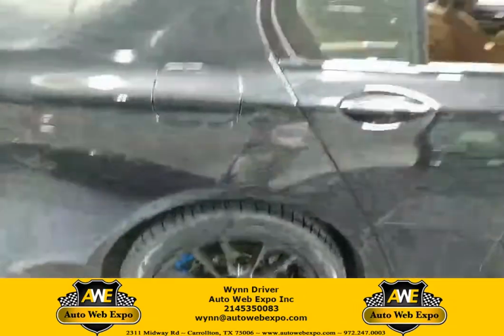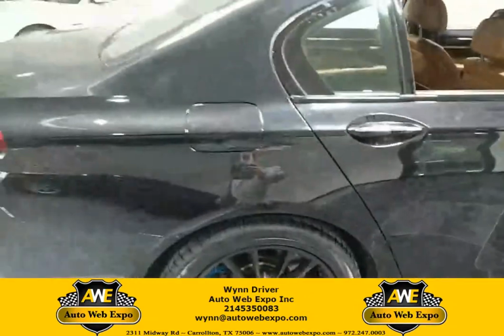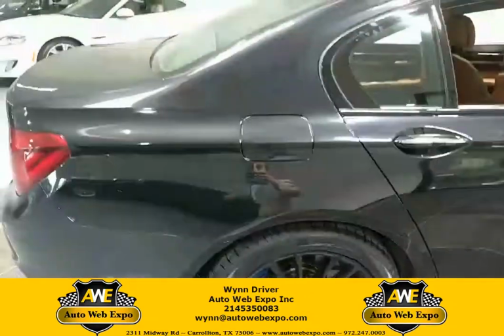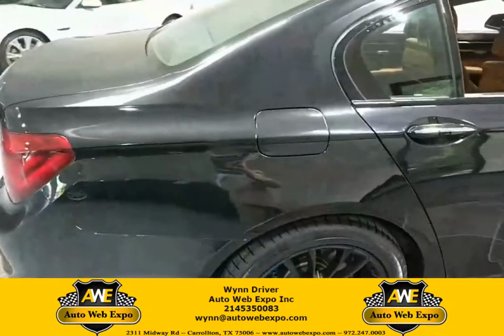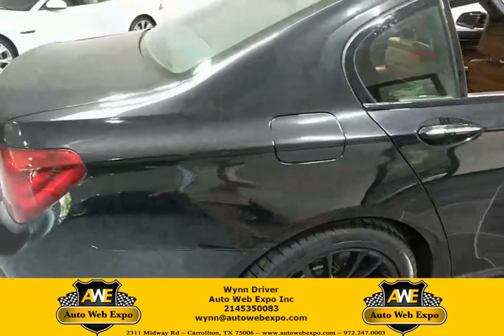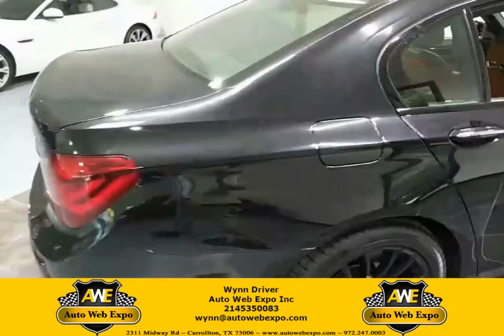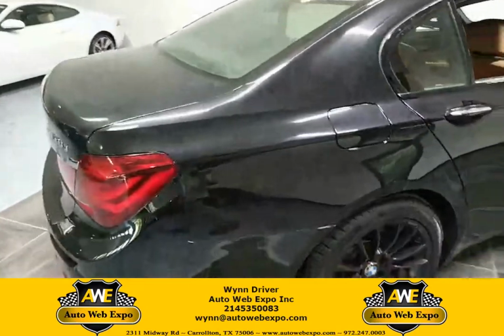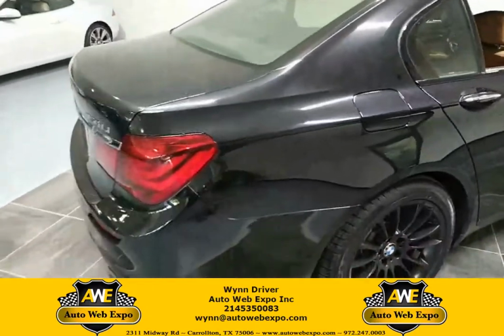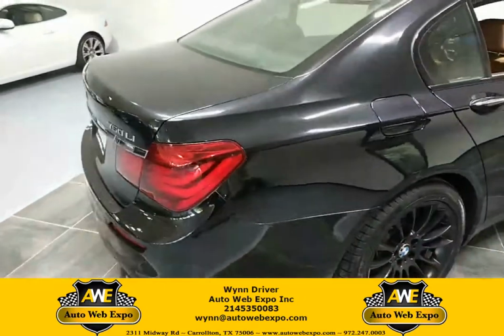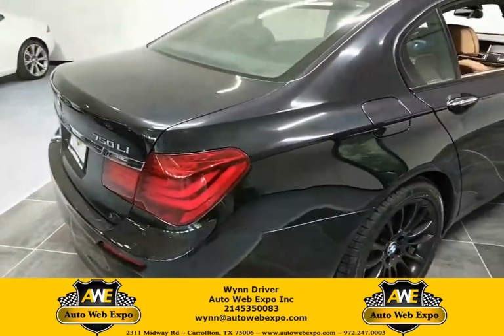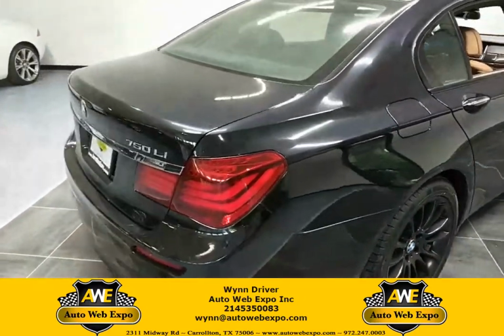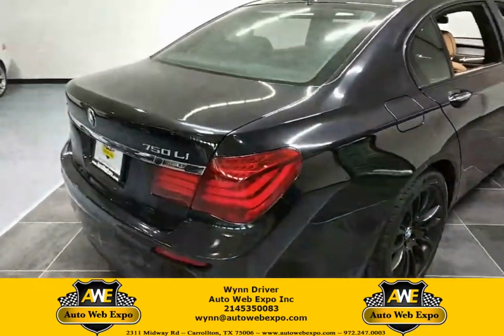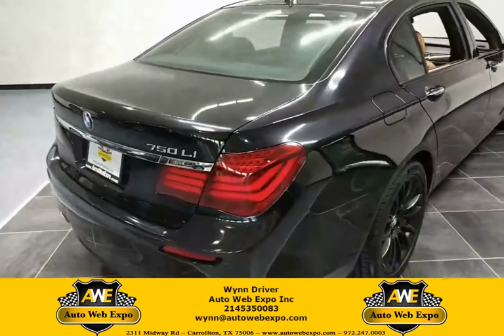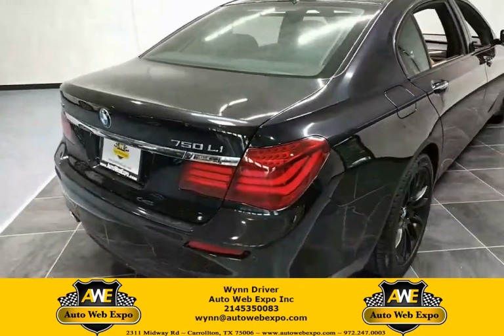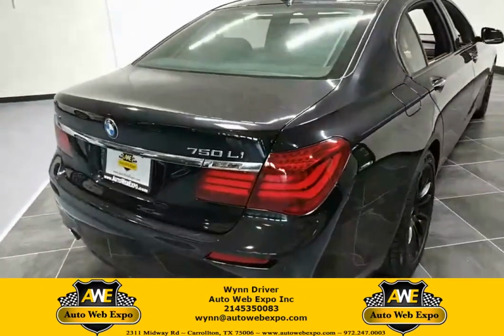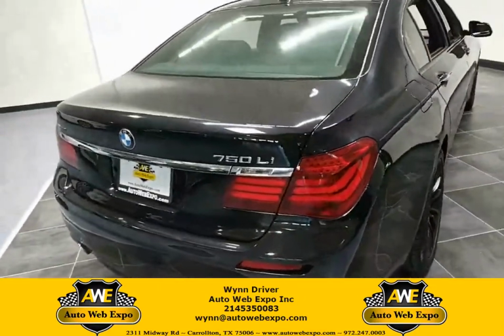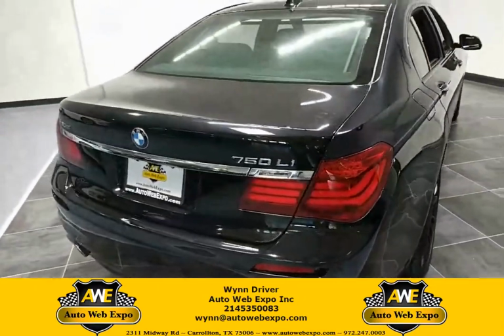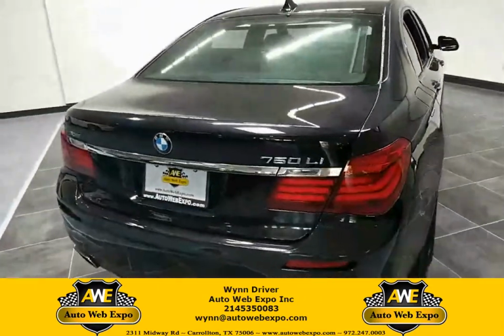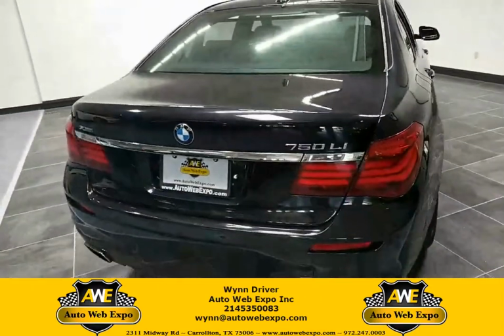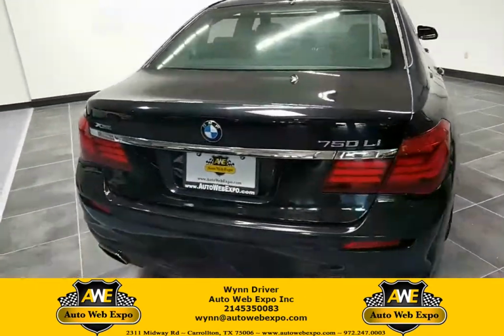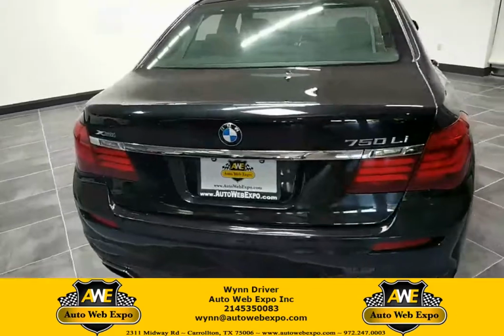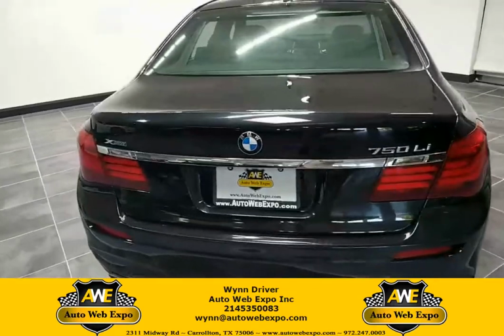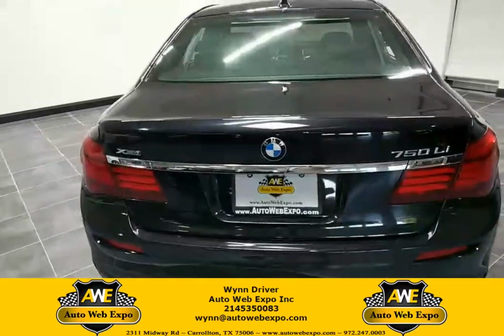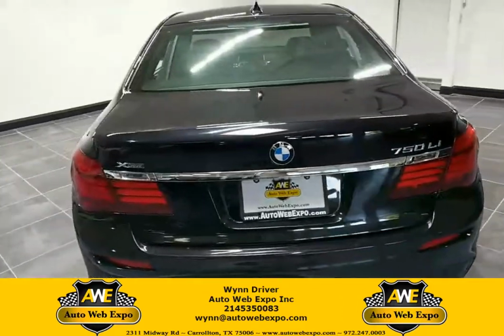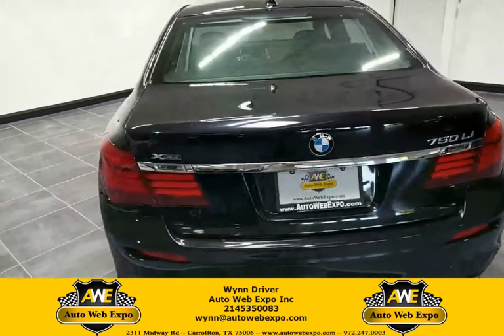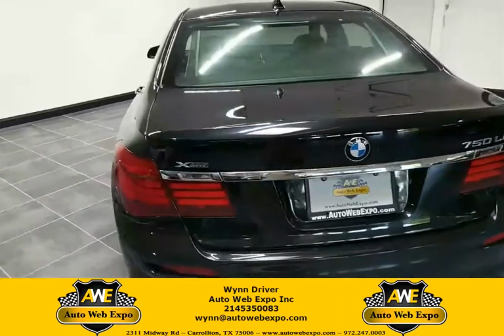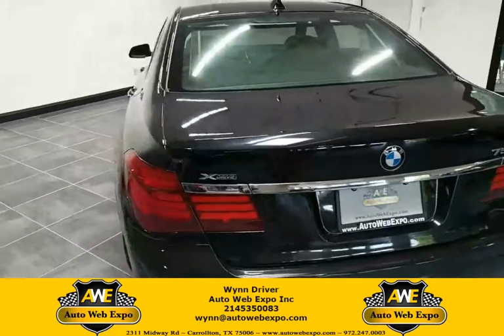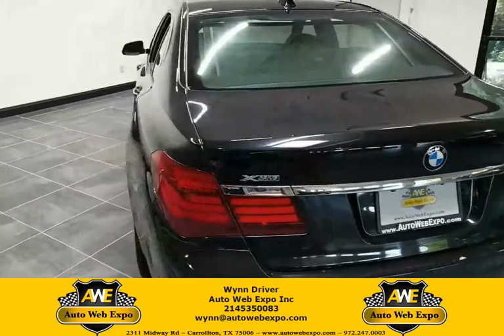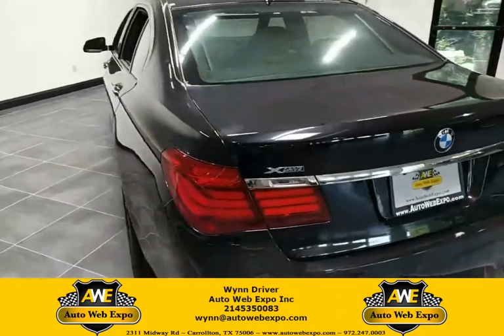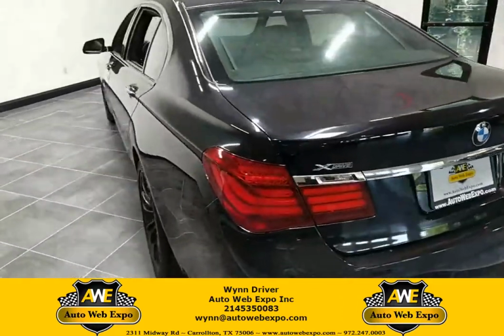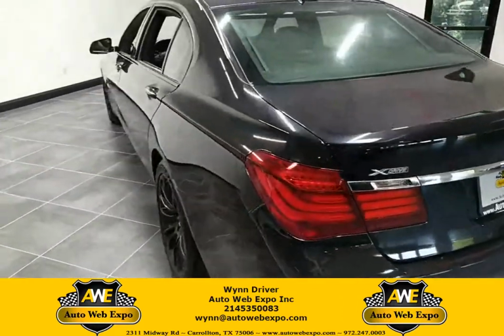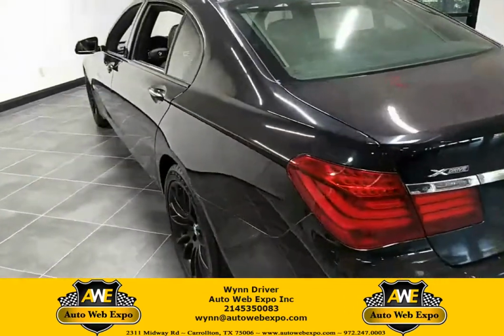Stepping around, it's going to be an absolutely gorgeous vehicle, completely fully loaded with your heads-up display, adaptive cruise control, lane departure, and your blind spot monitoring as well.